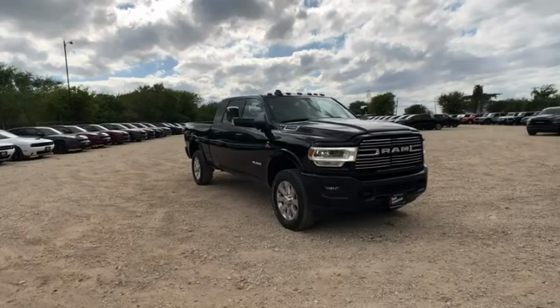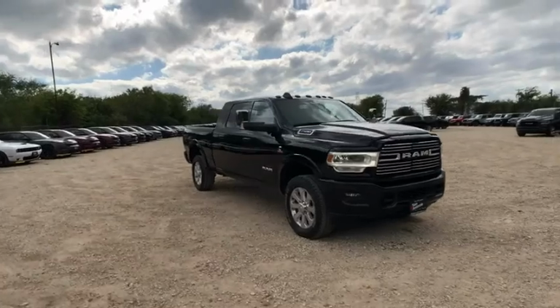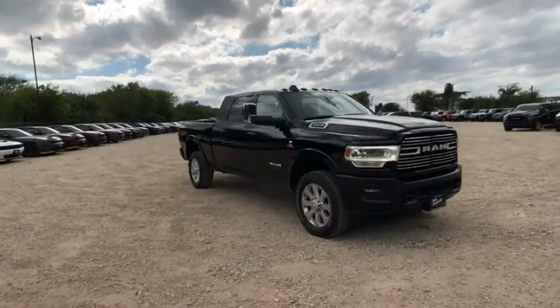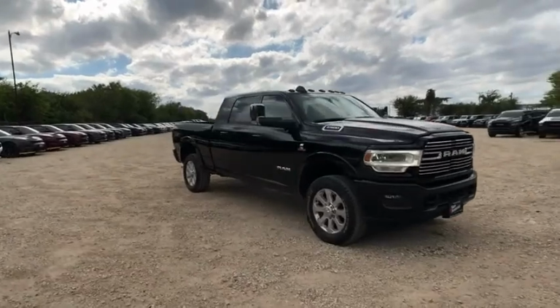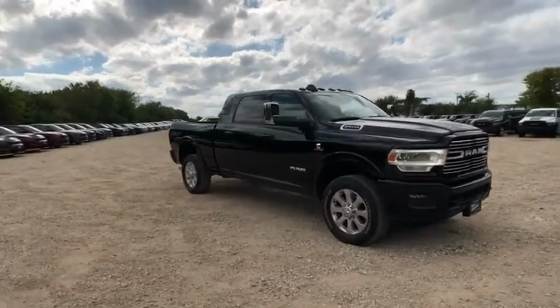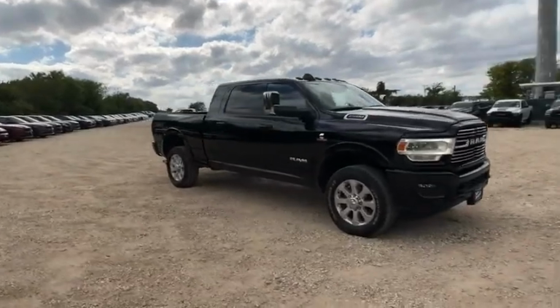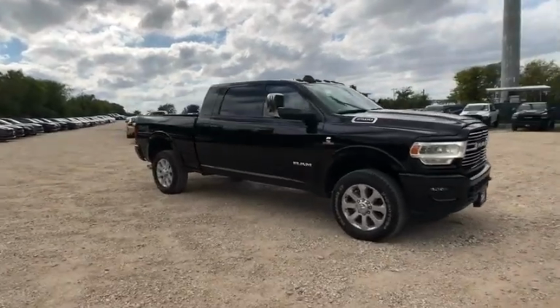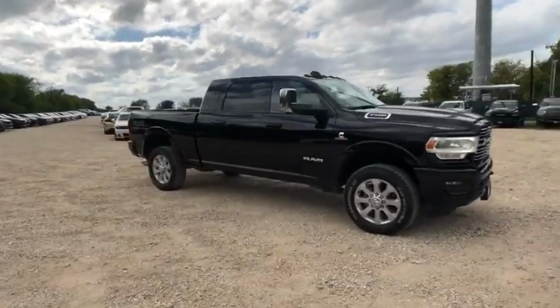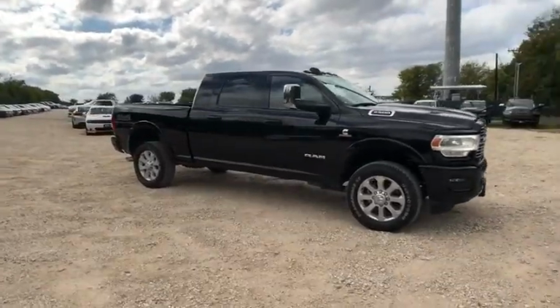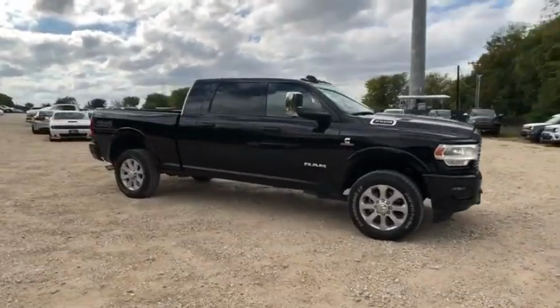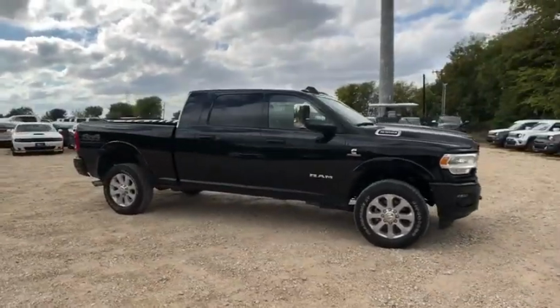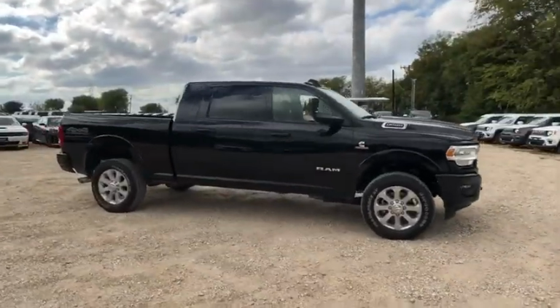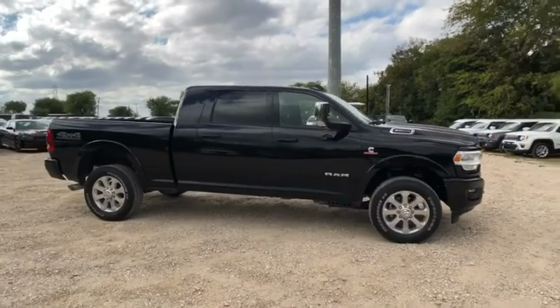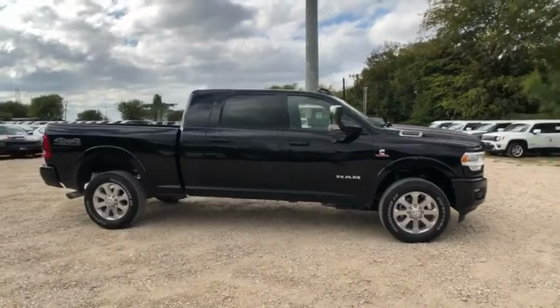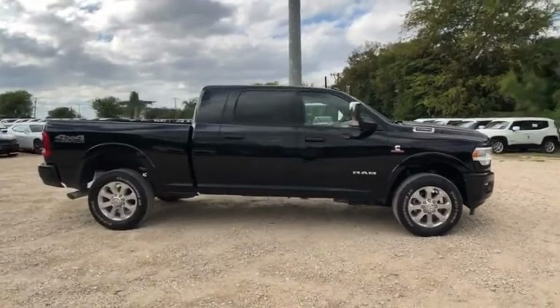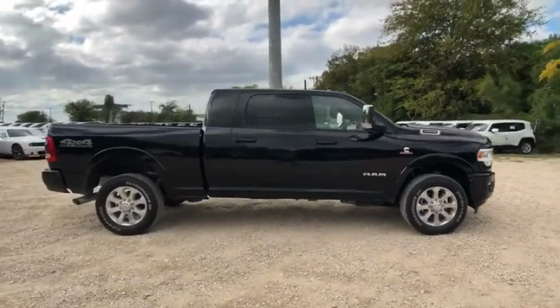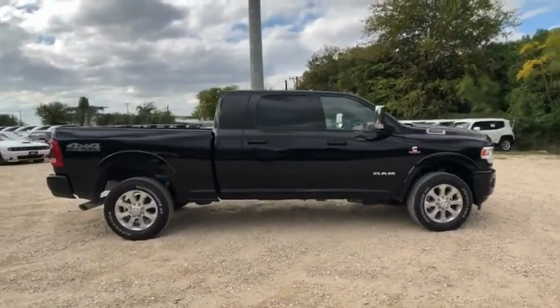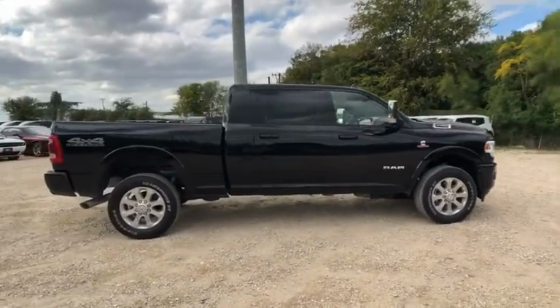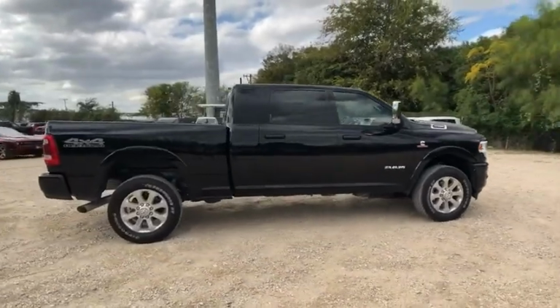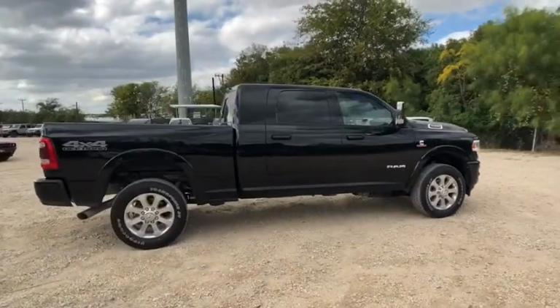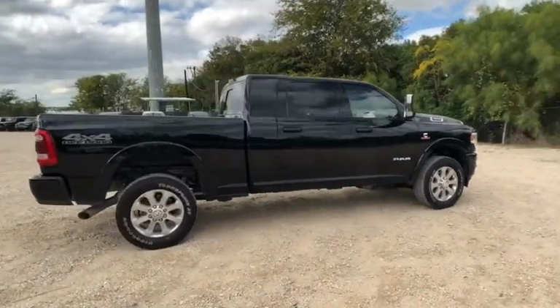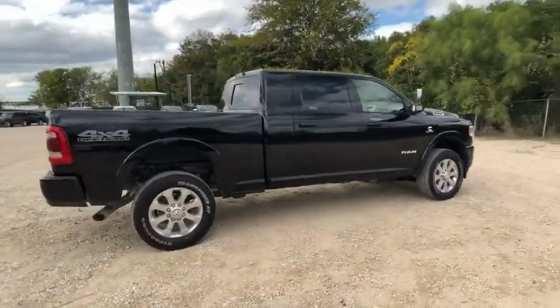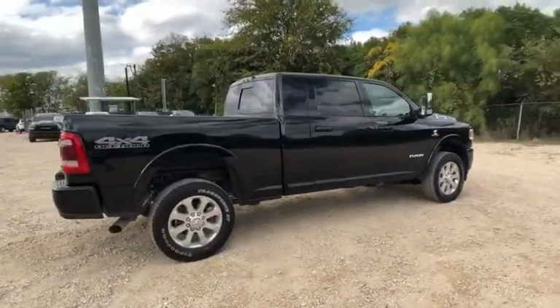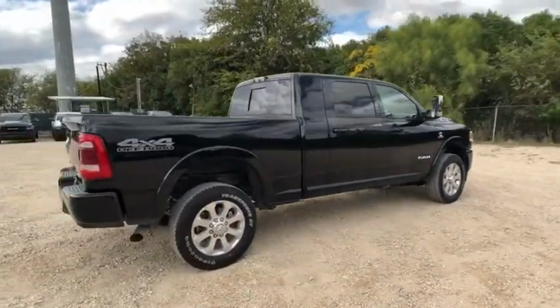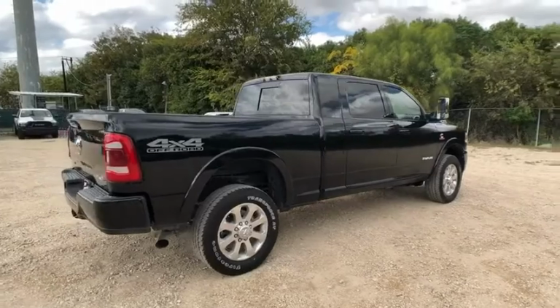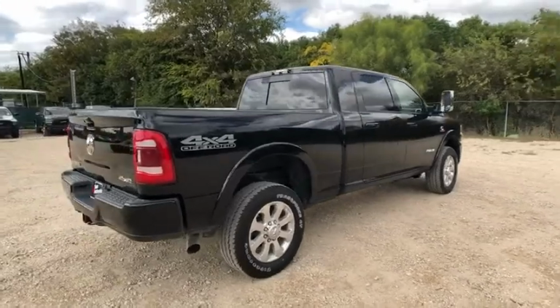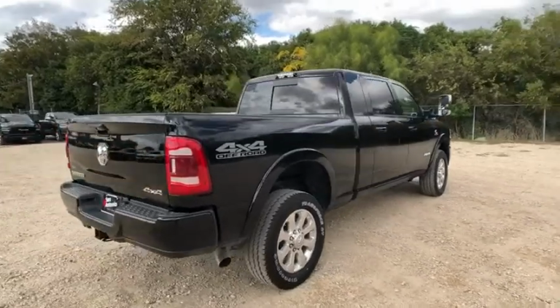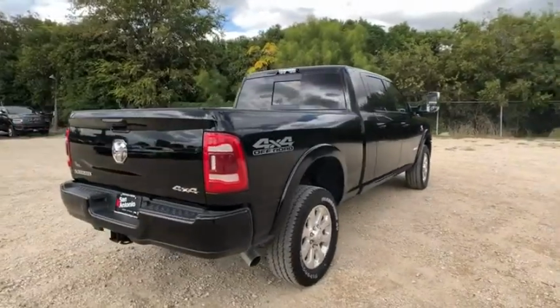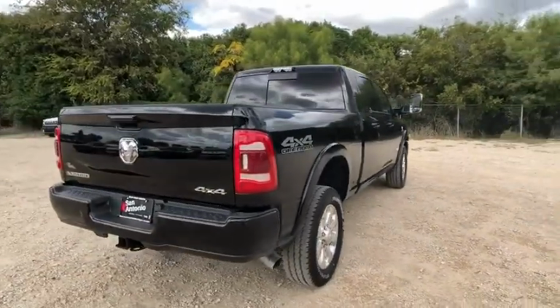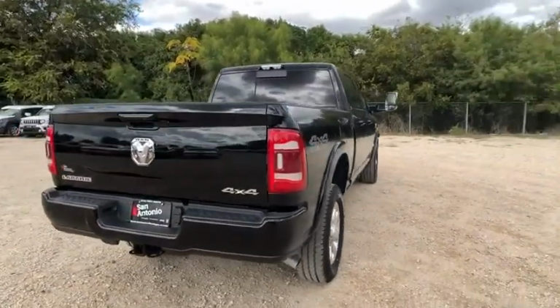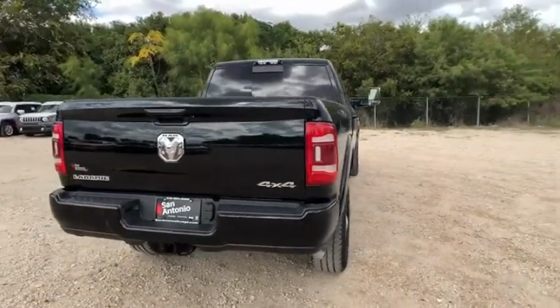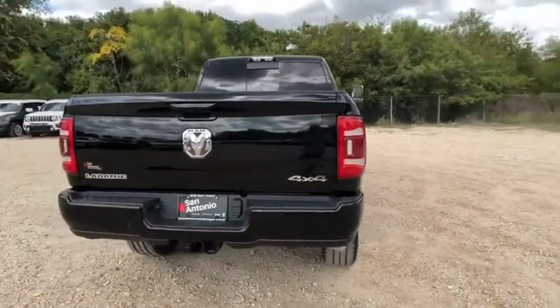Looking for the right vehicle? Check out the 2019 Ram 2500. Ram 2500 is the 2010 Truck of the Year winner. It's the hardest working truck in the tow business. This vehicle has less than 100 miles.